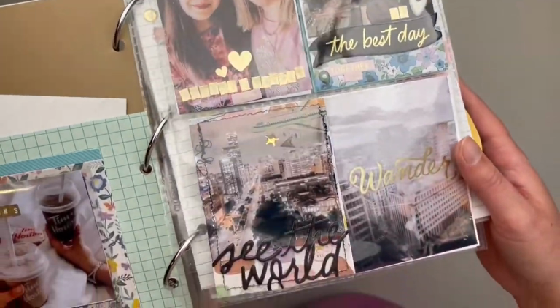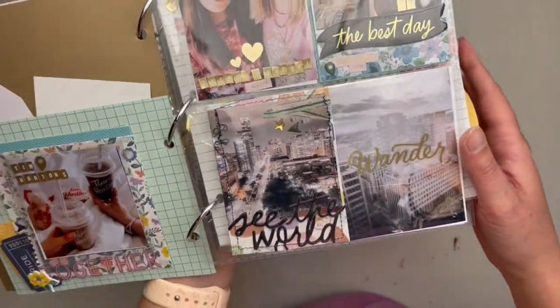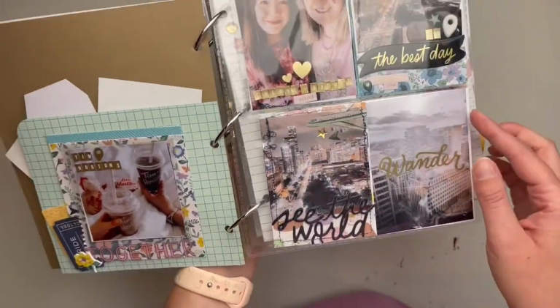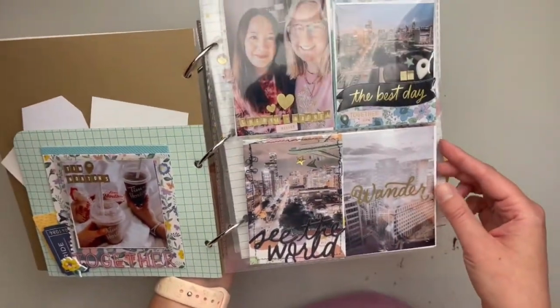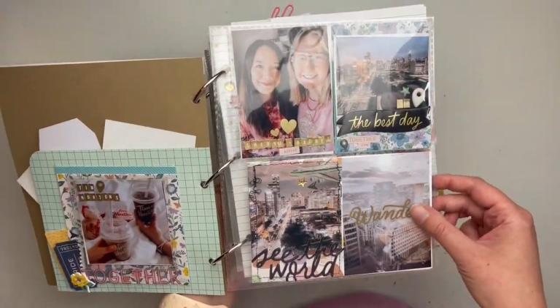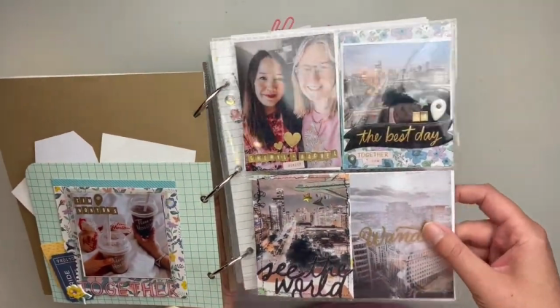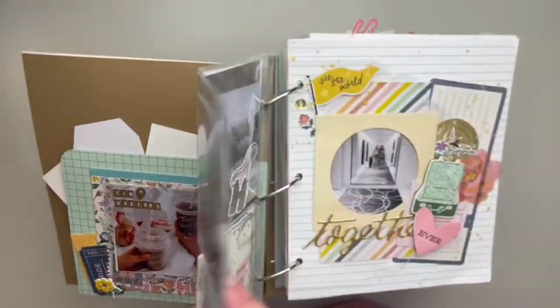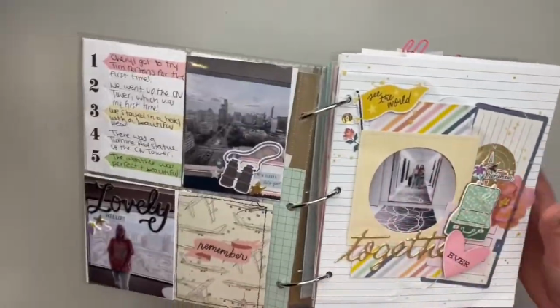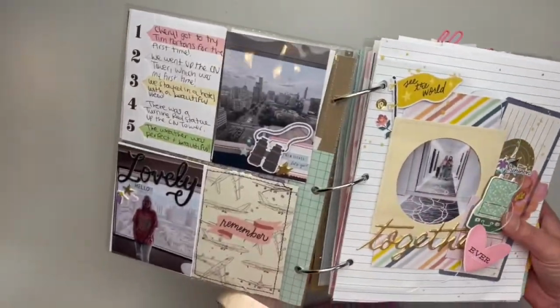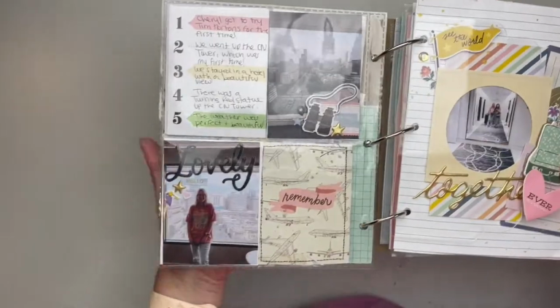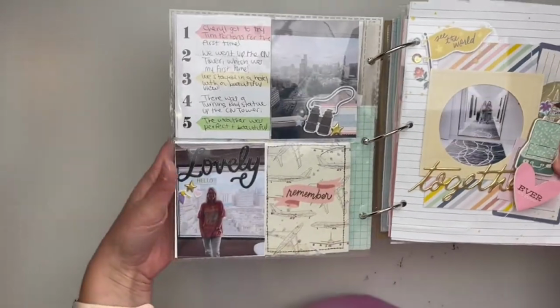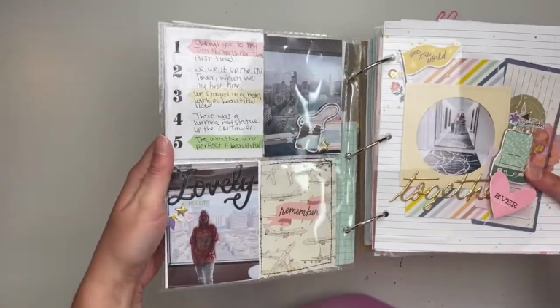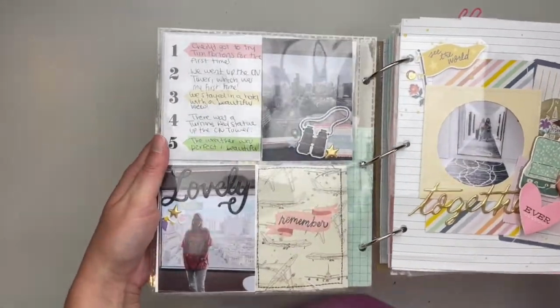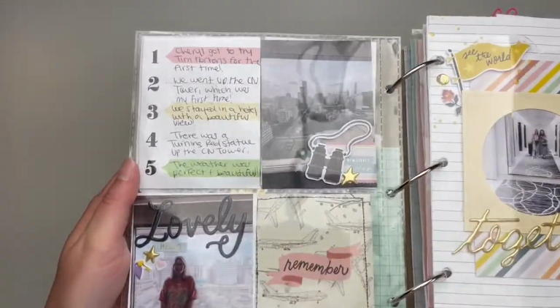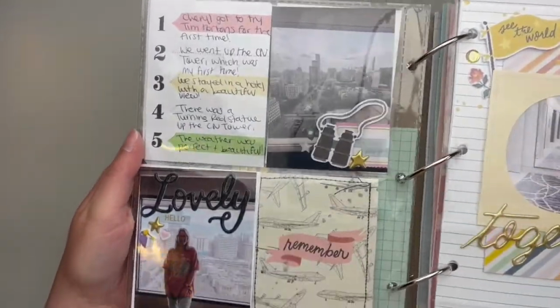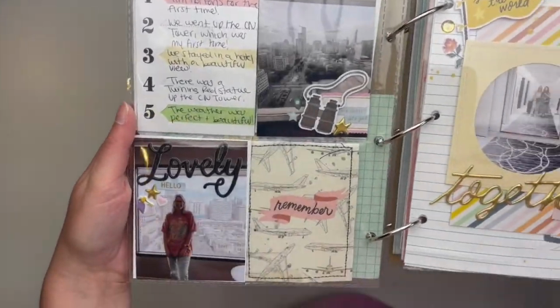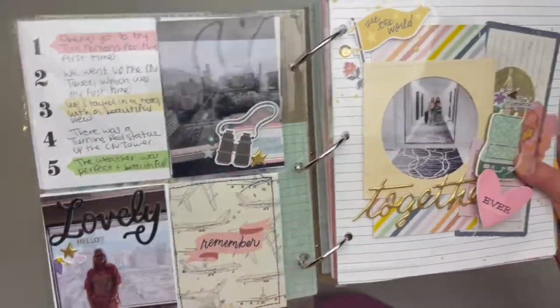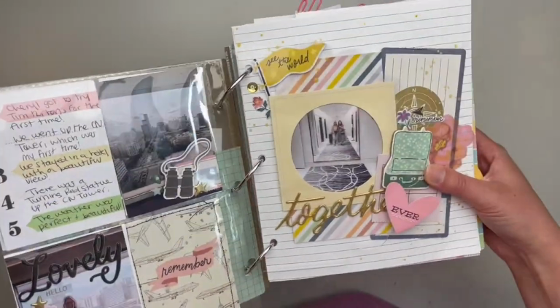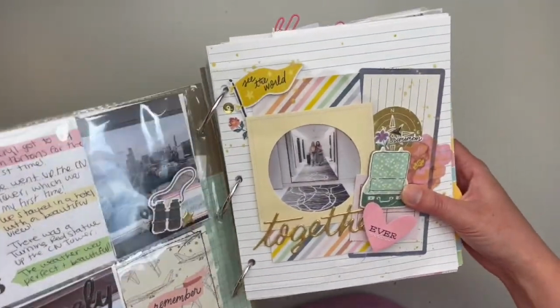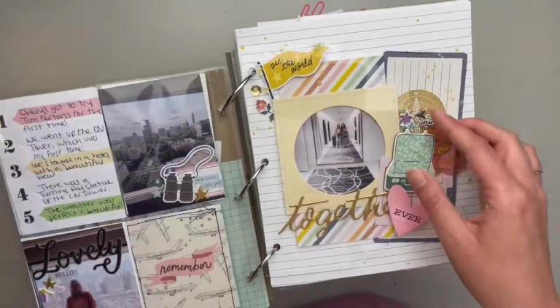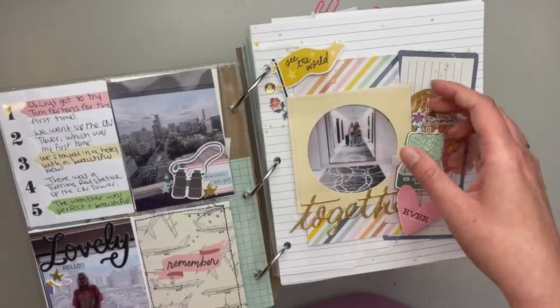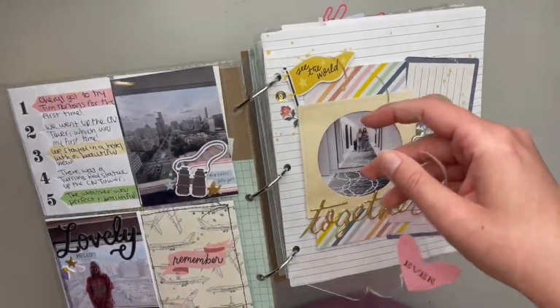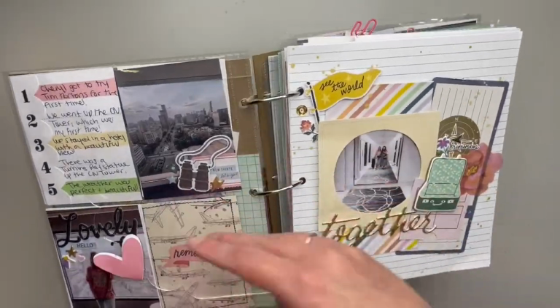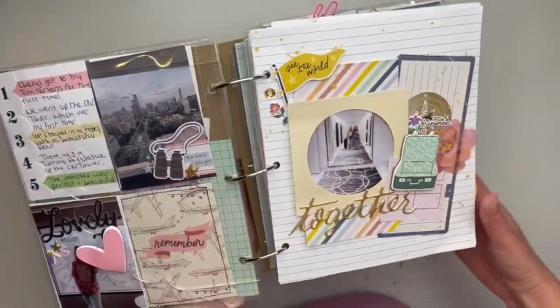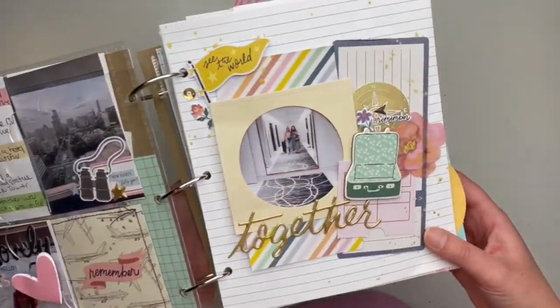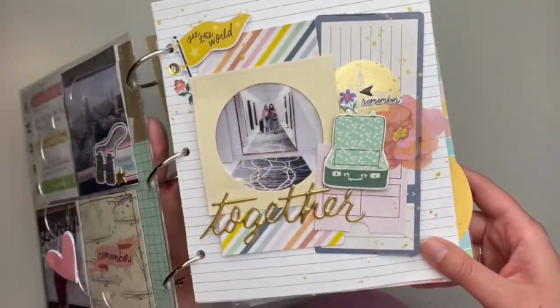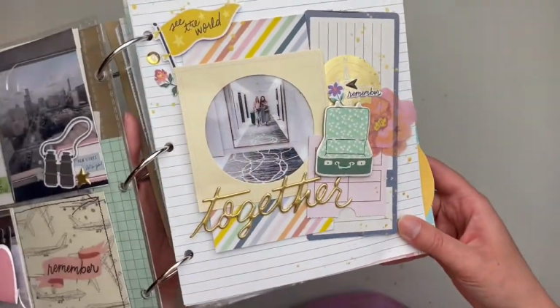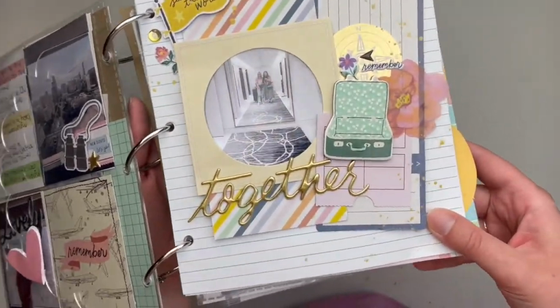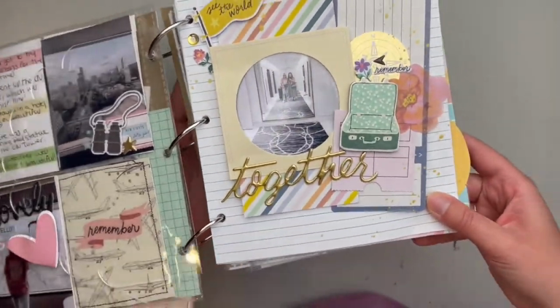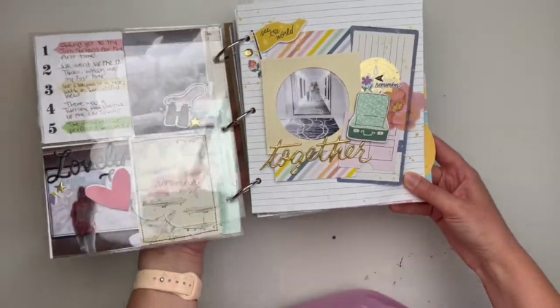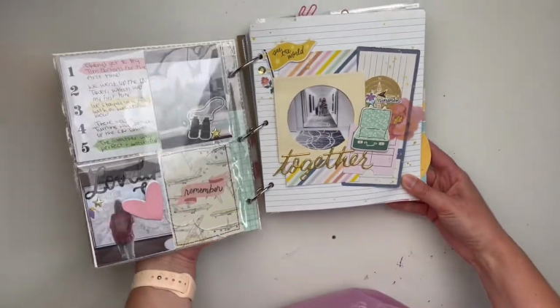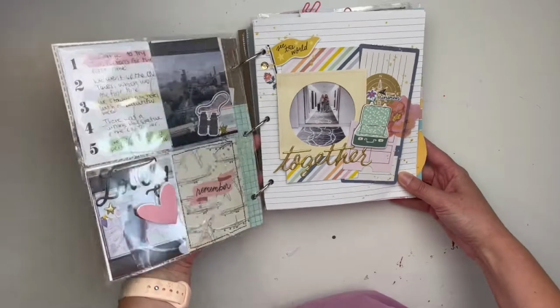I'm surprised I filled that whole time with half nonsense, half good information — I hope! Sorry about the lighting. This is how it turned out — keep watching for more videos on this album. I hope you enjoyed this video and felt inspired. Have a lovely day, bye!